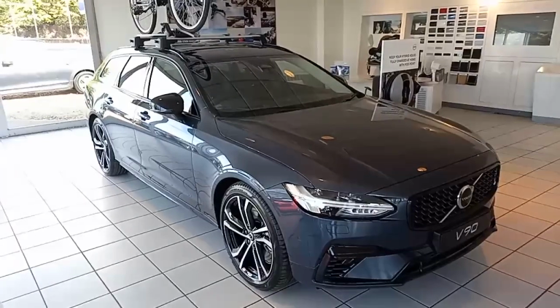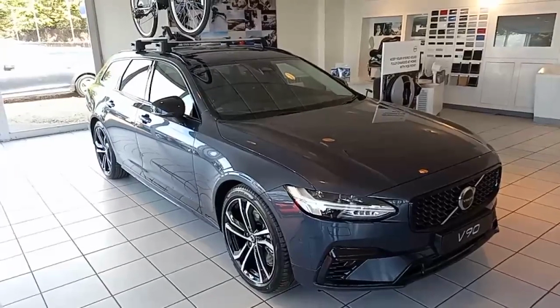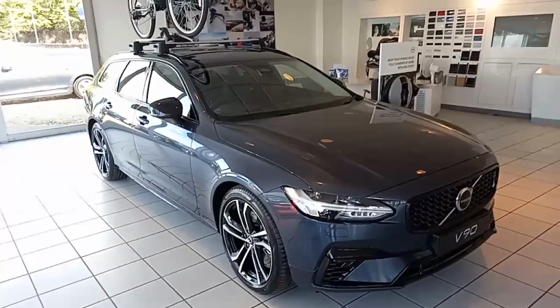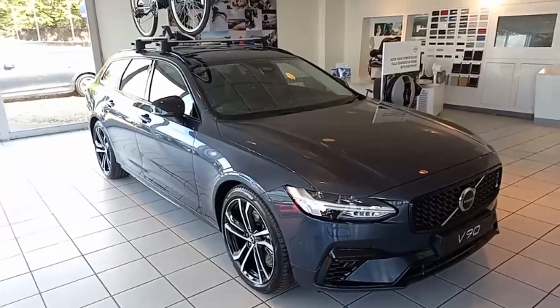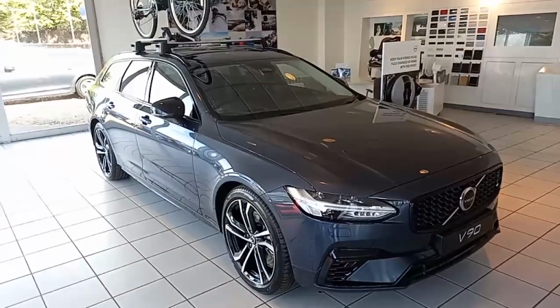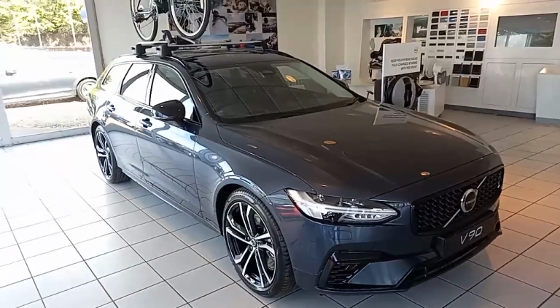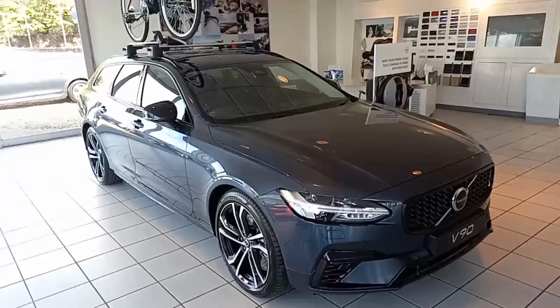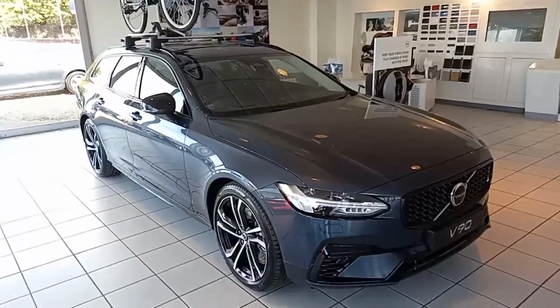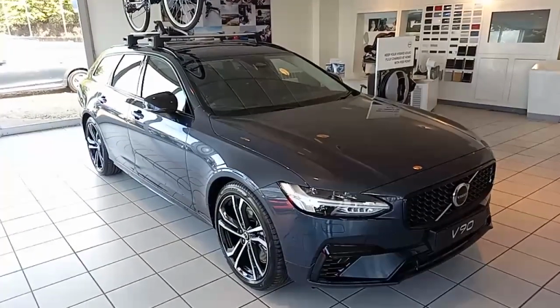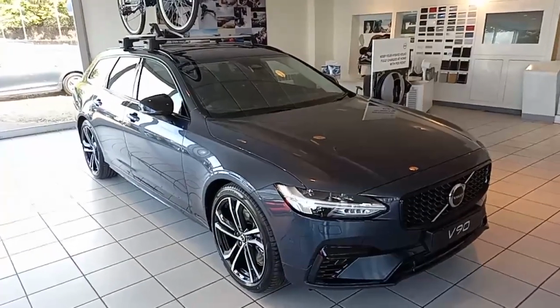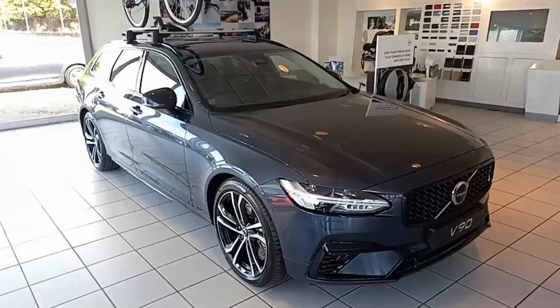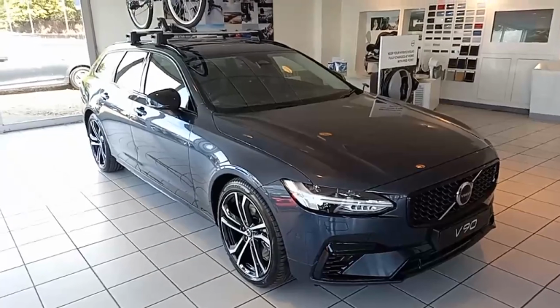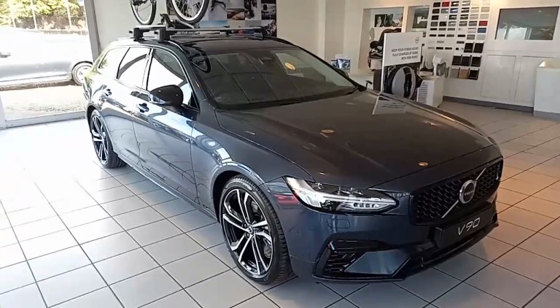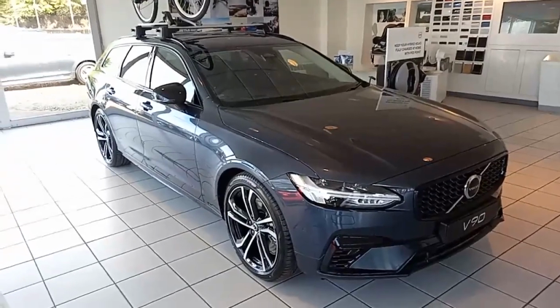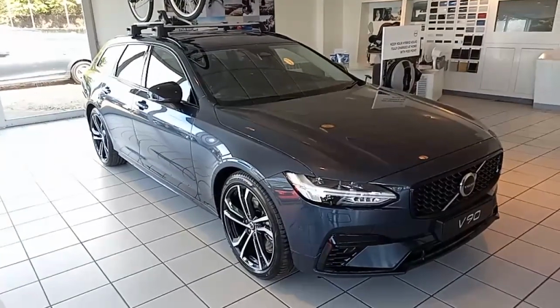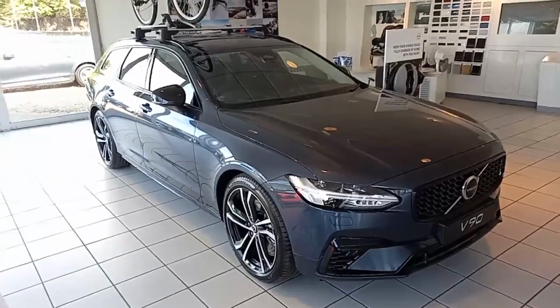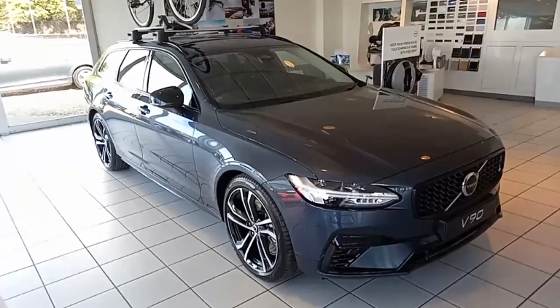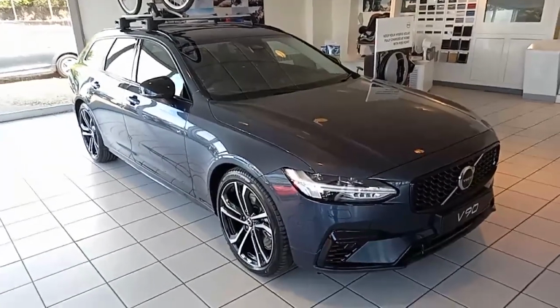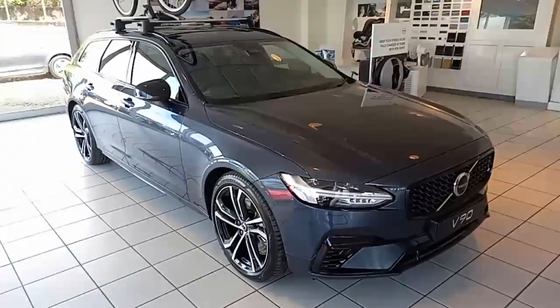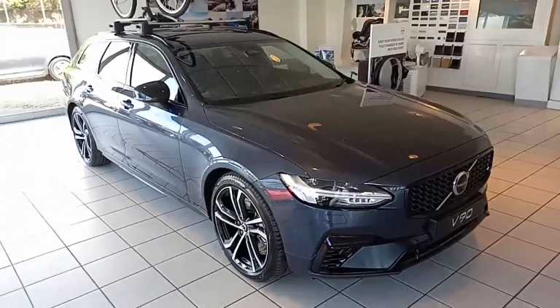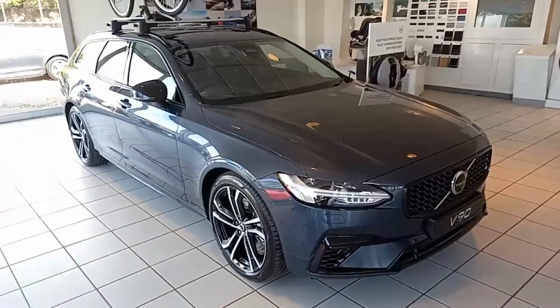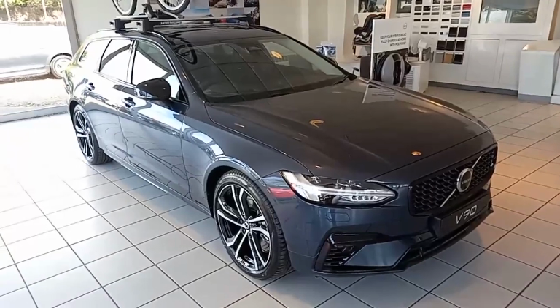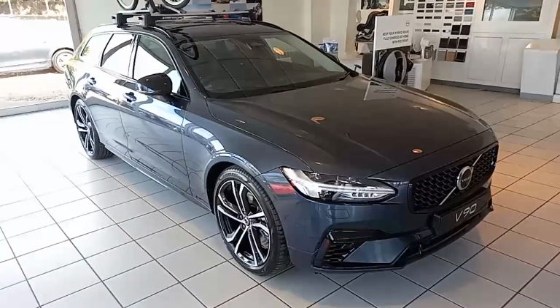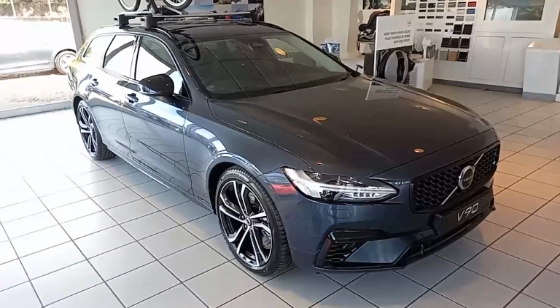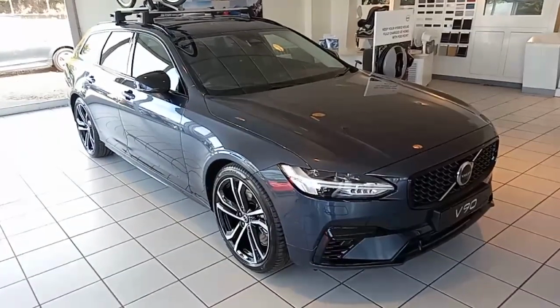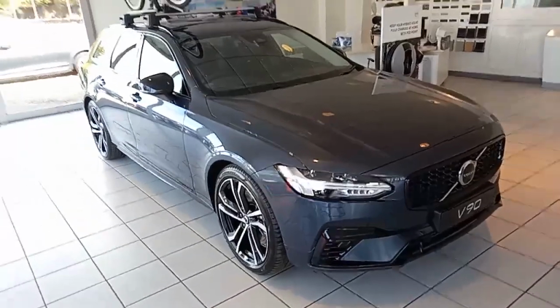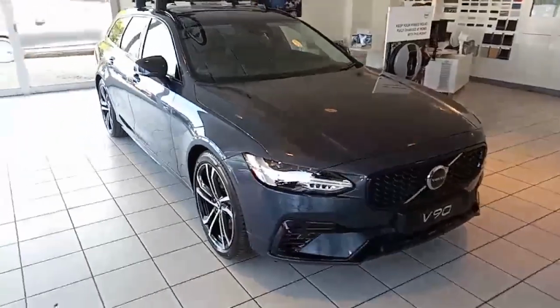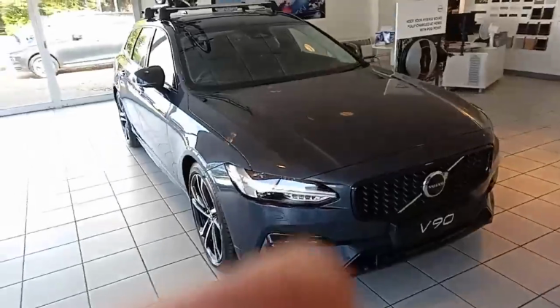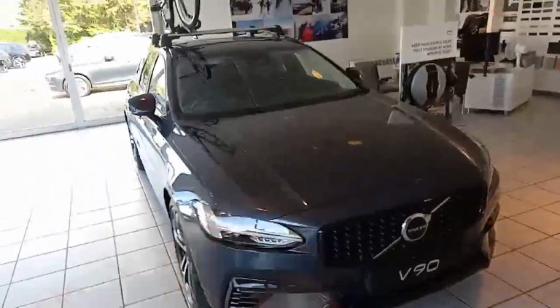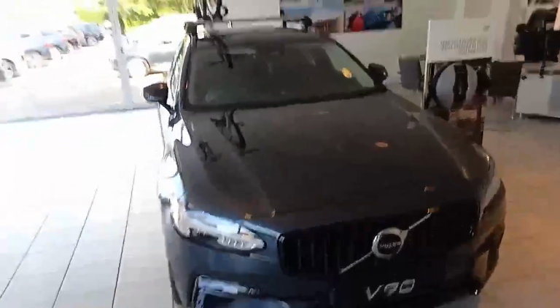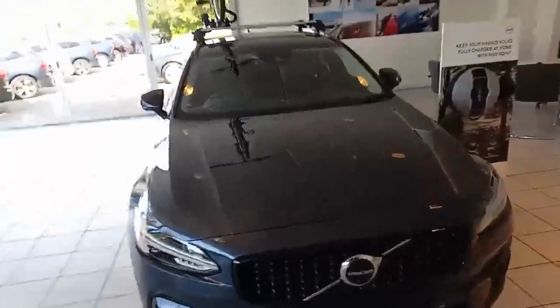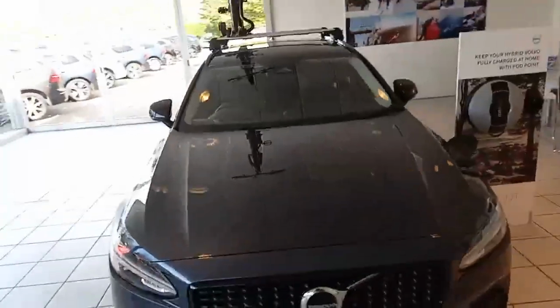Hello everyone, this is Robert from Hilton Got Volvo in Downer Market. Thank you for taking the time to have a look at this Volvo V90 that I have here in my stock. It's the T8 plug-in hybrid ultimate, finished in this rather nice denim blue.